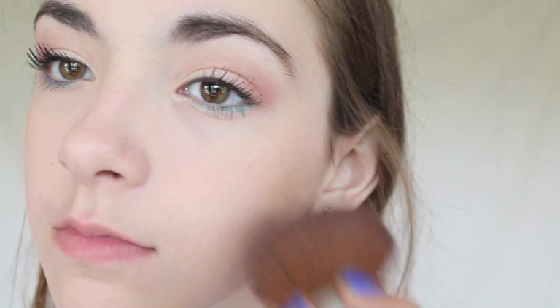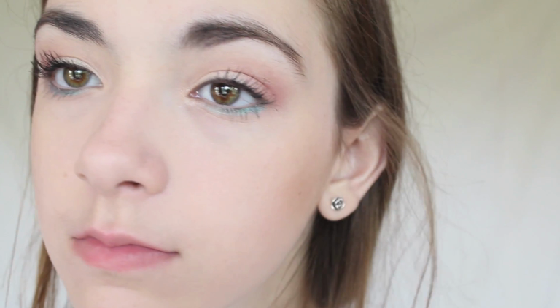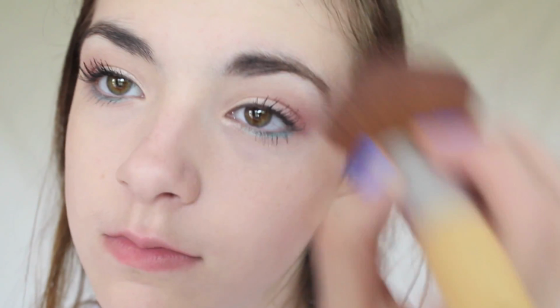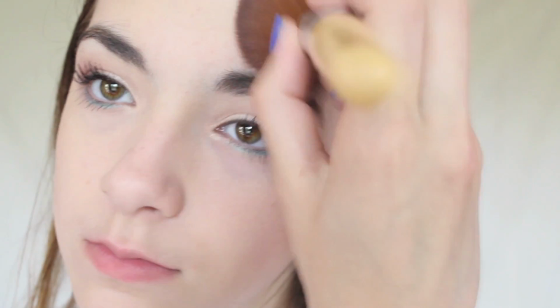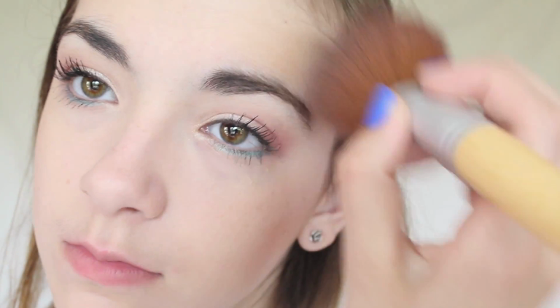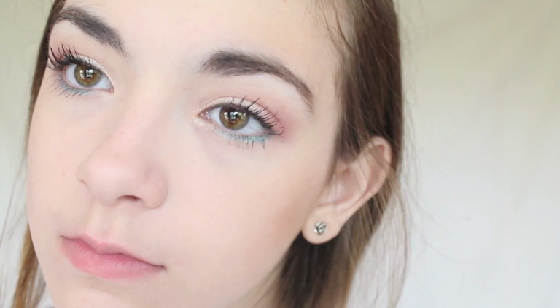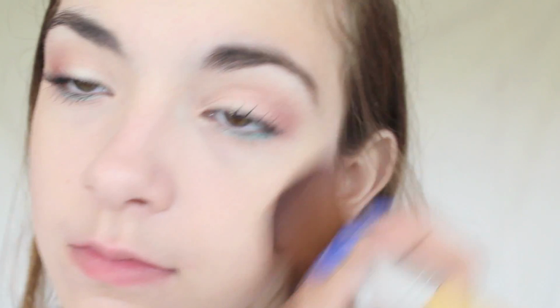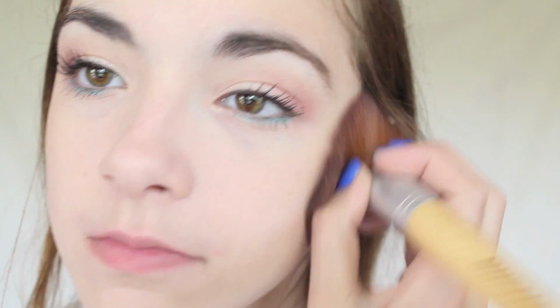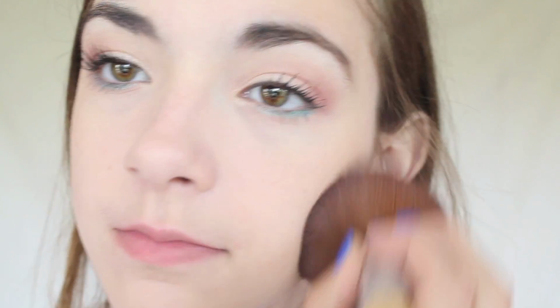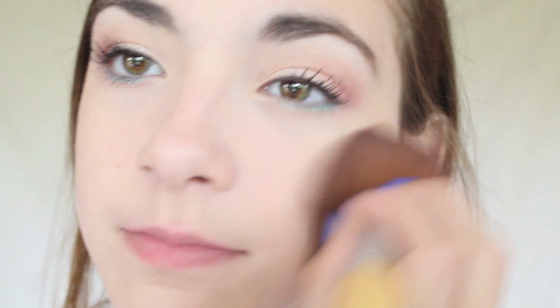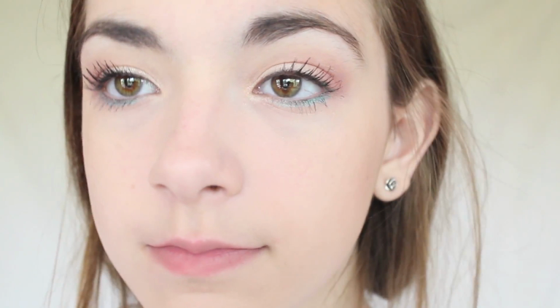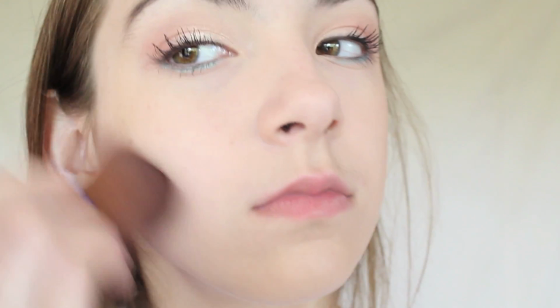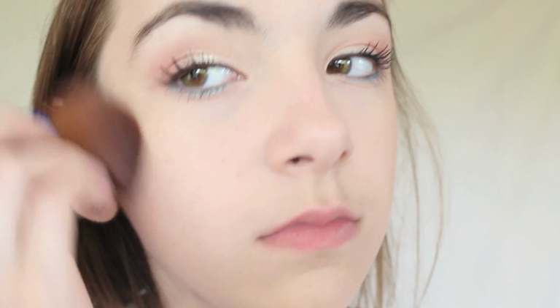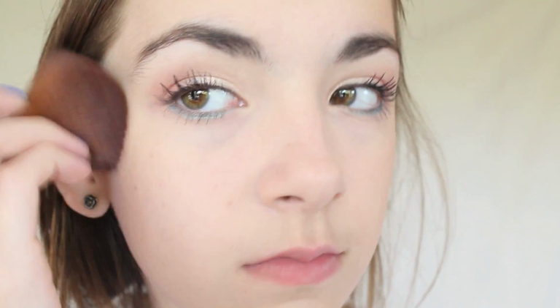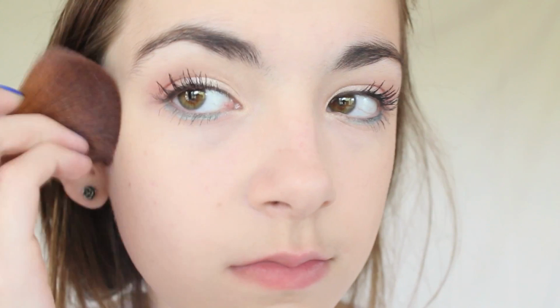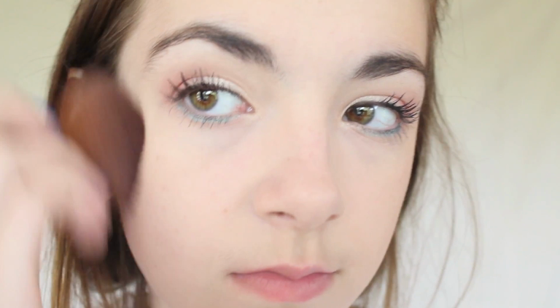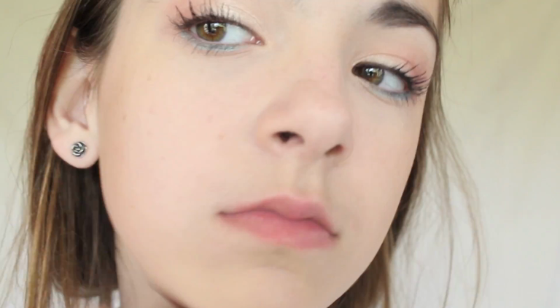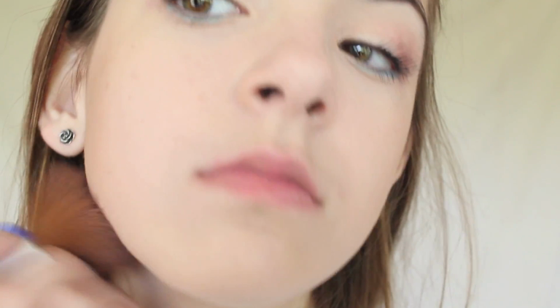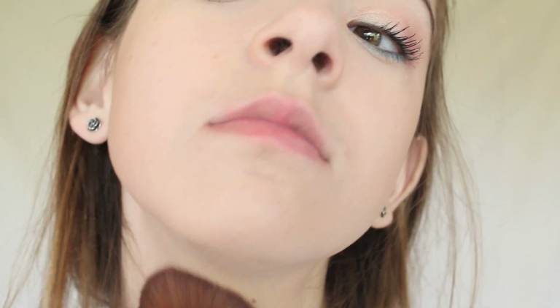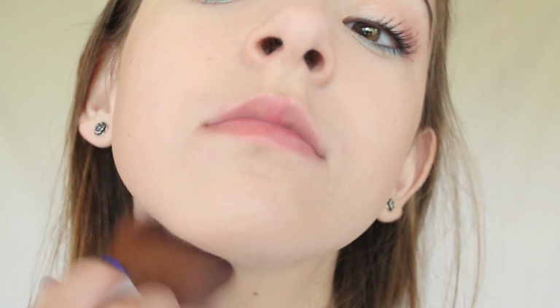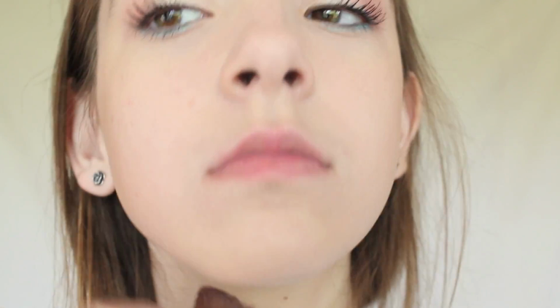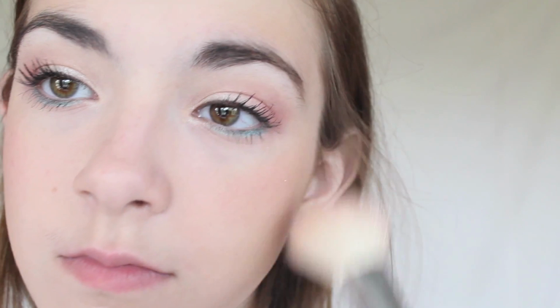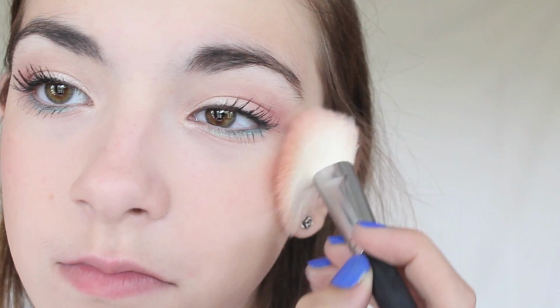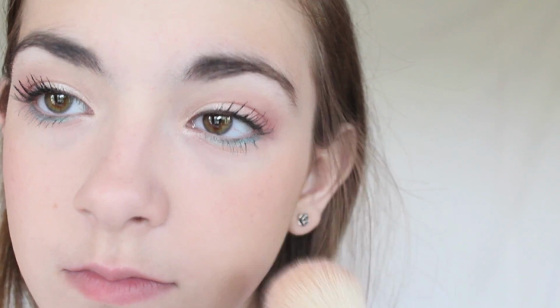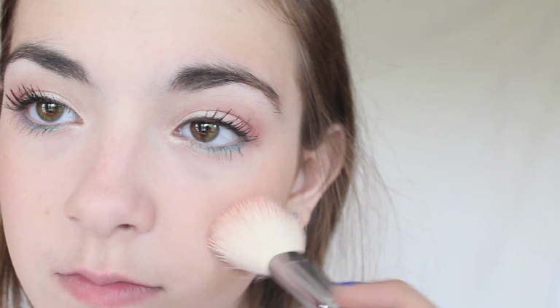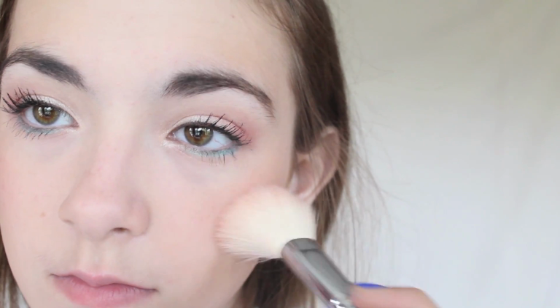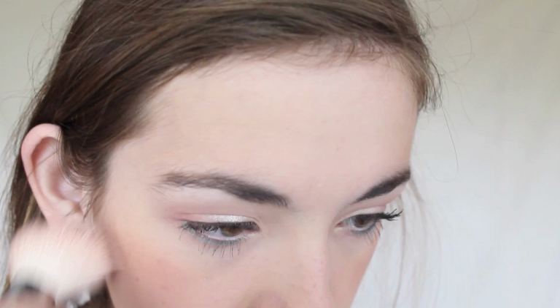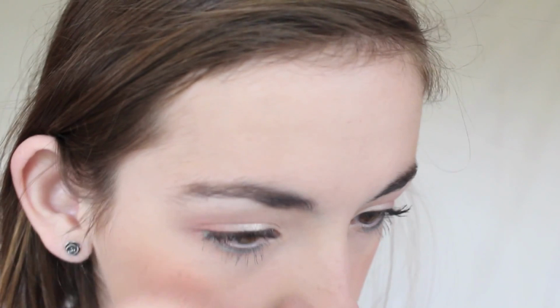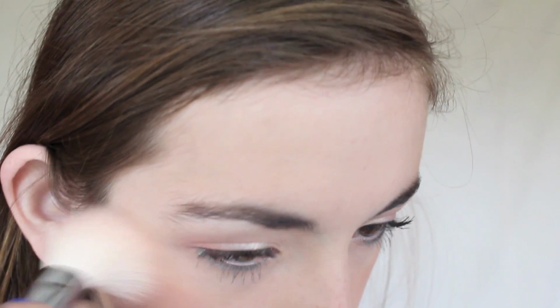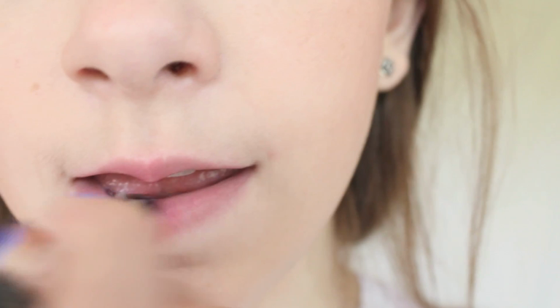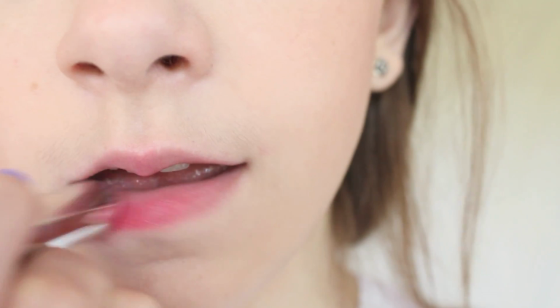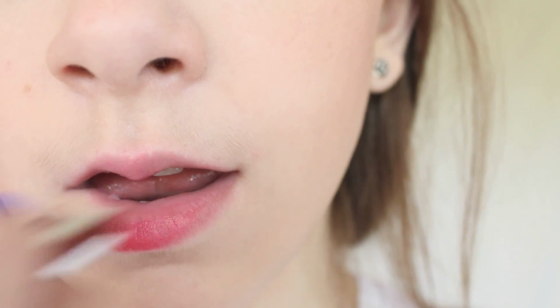I am then going to apply bronzer to give me a very sun-bronzed look, because I love bronzer in the summertime. And this makes me look tan. I'm also going to bring this down to my neck to make sure it looks blended out. Then with a shimmery peachy blush, I apply this to my cheeks.